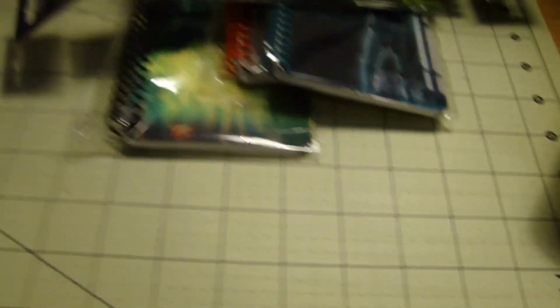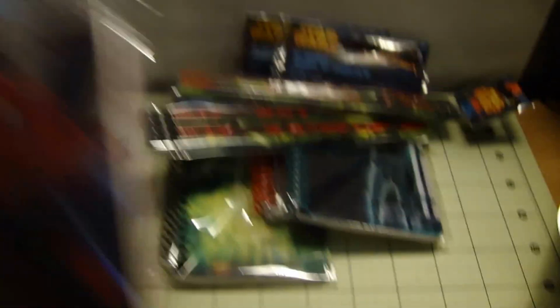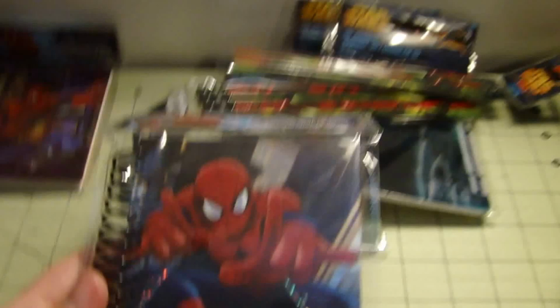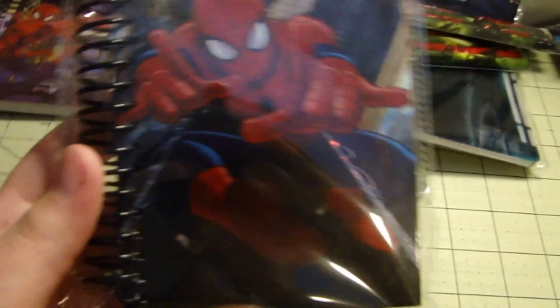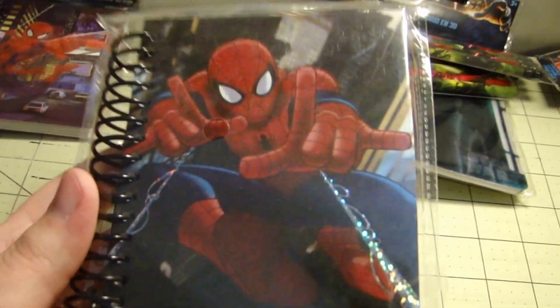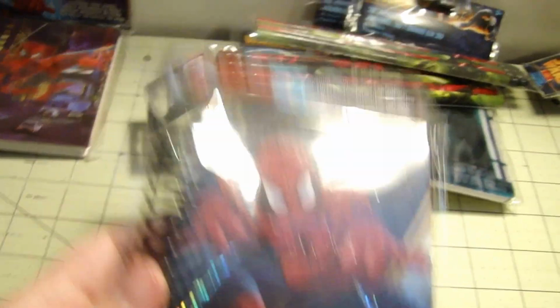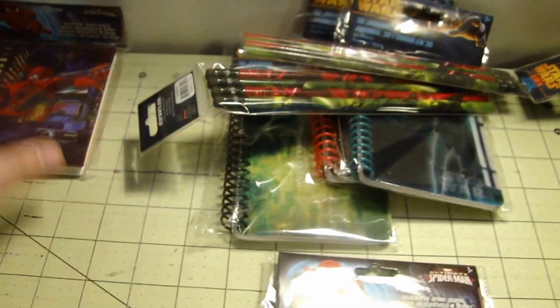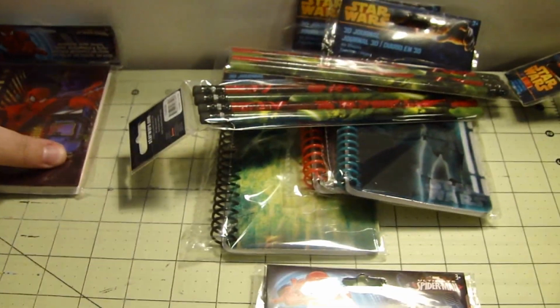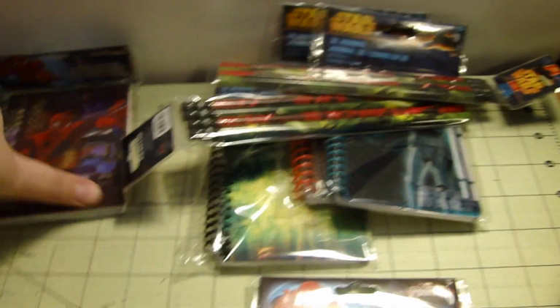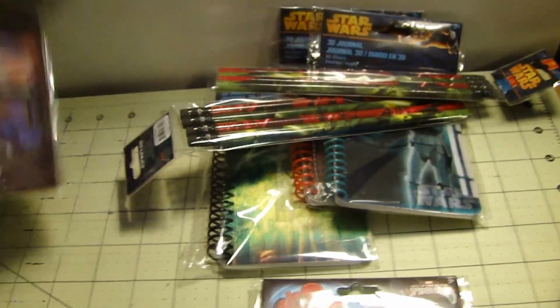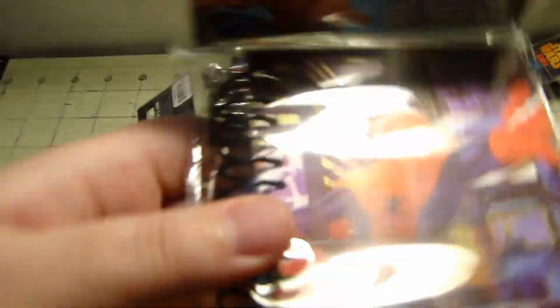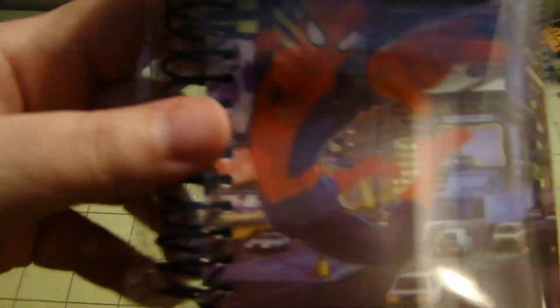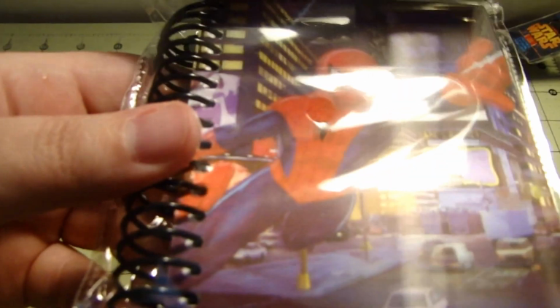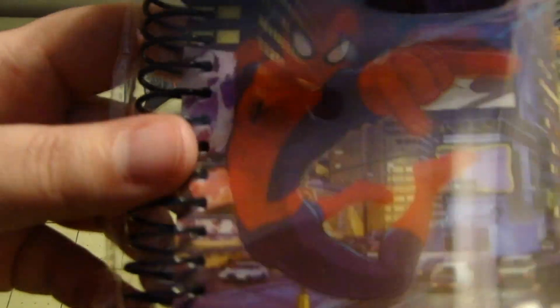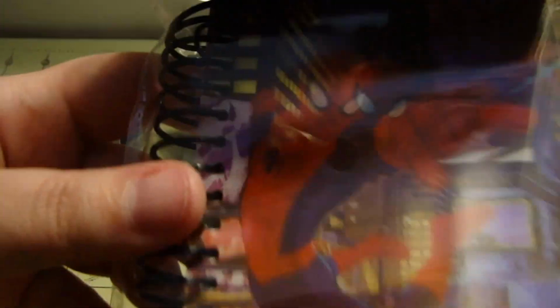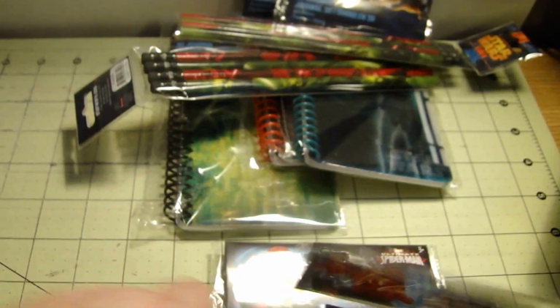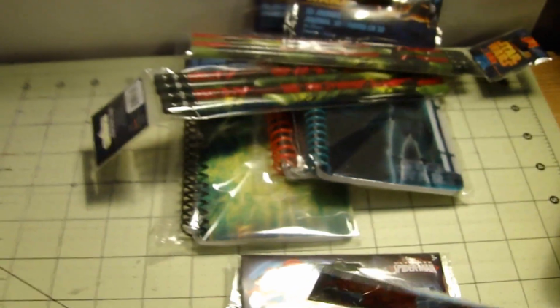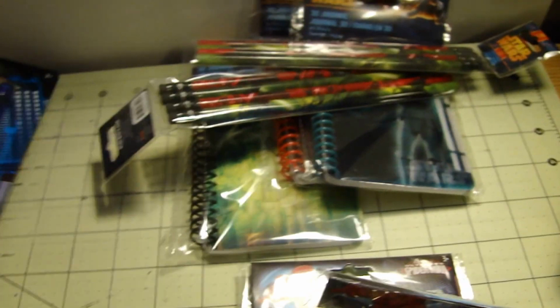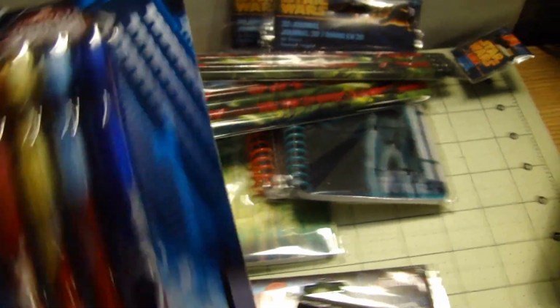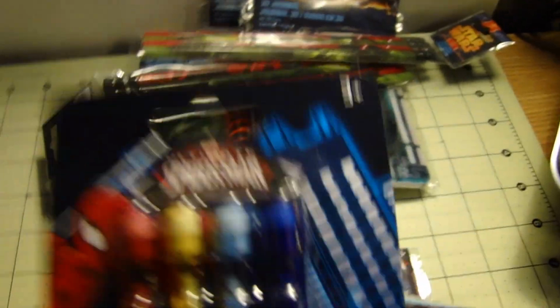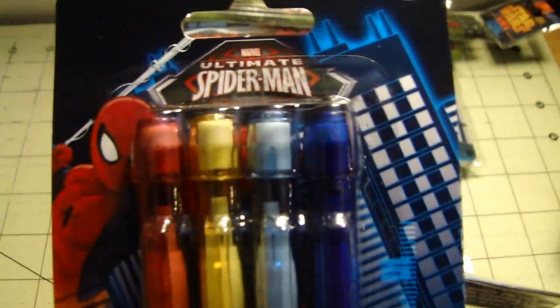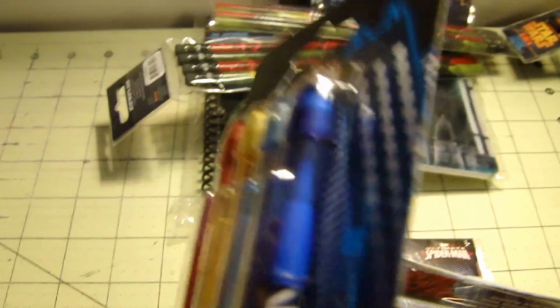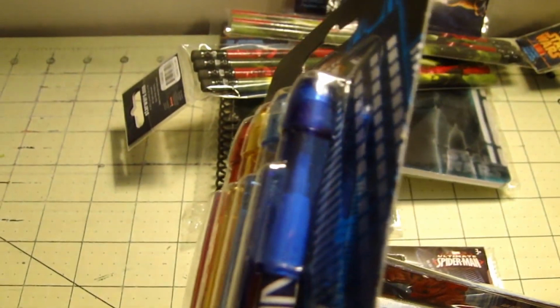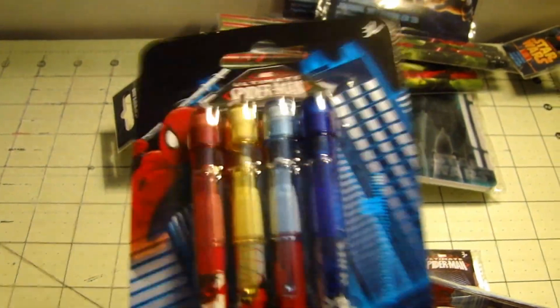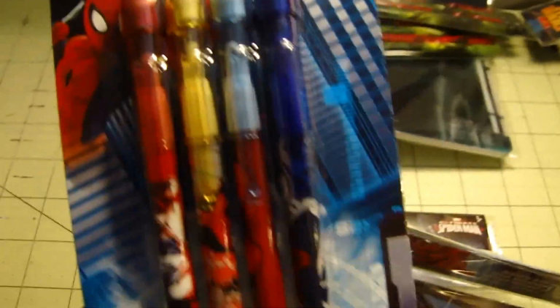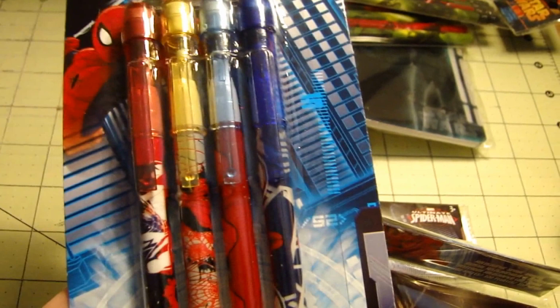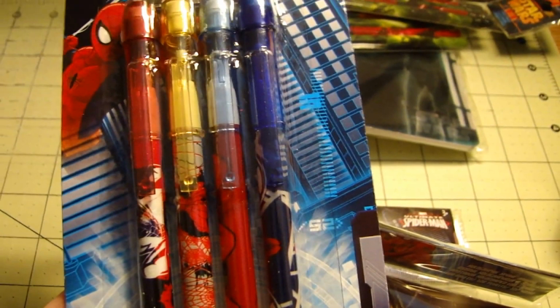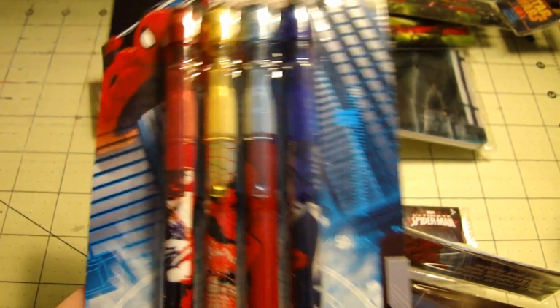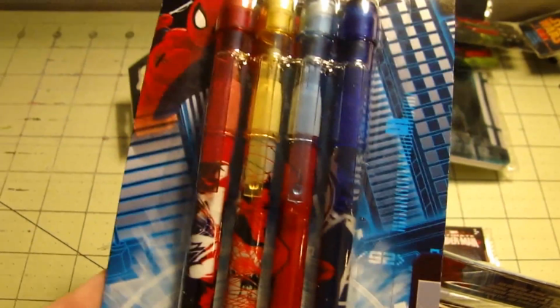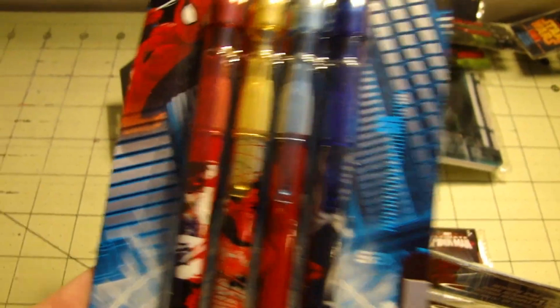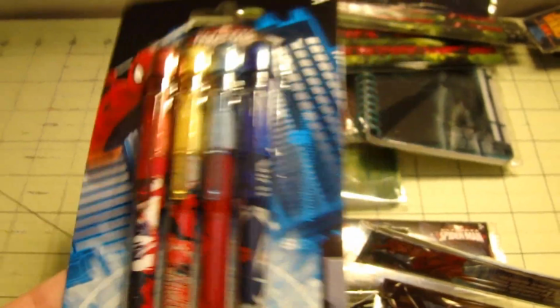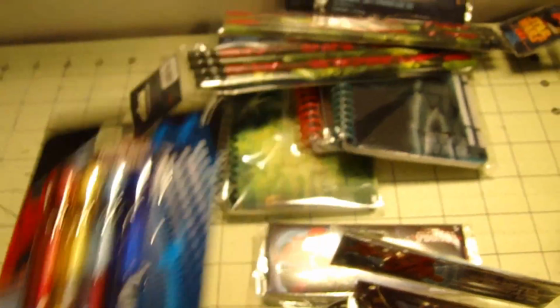Then I've got Spider-Man — two different ones here, and this one moves. And the same pencils, the pop-up pencils.